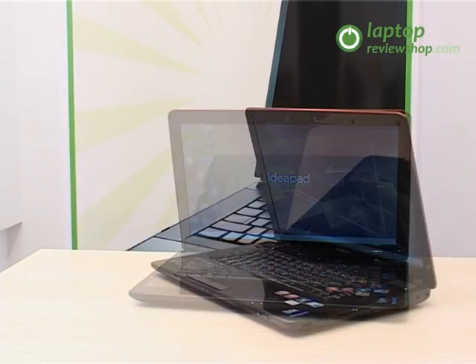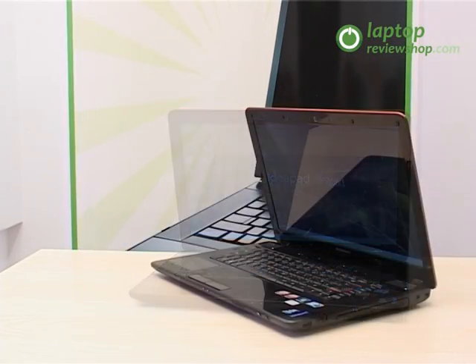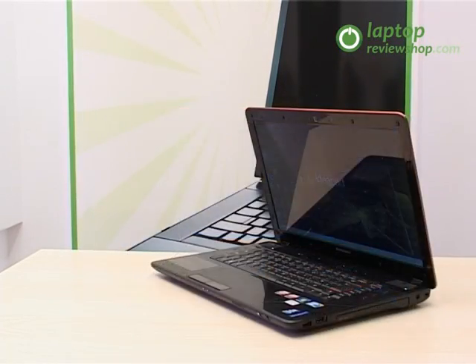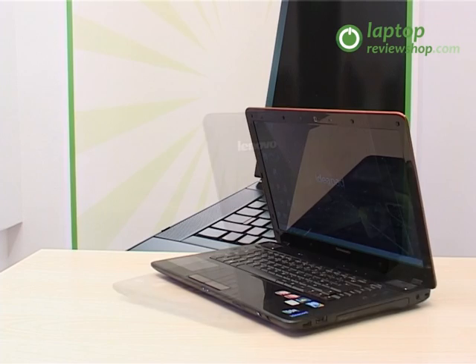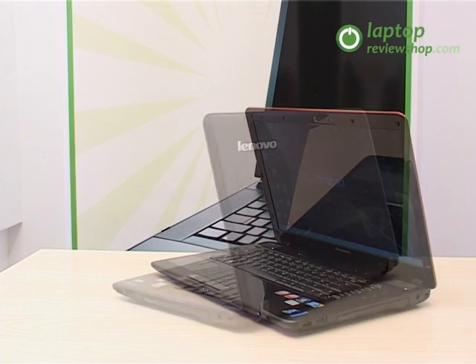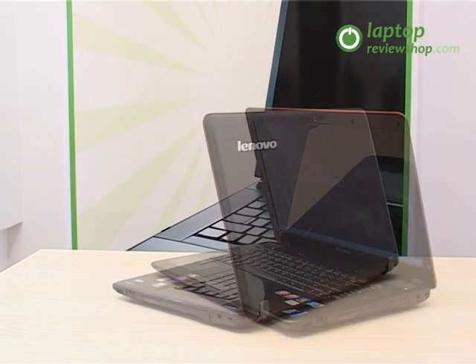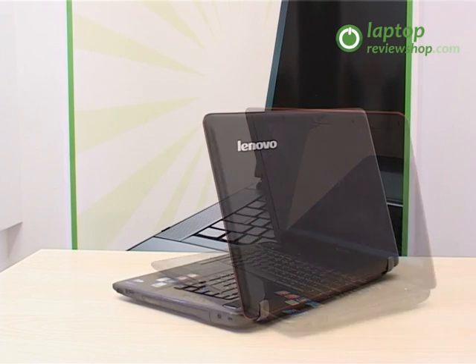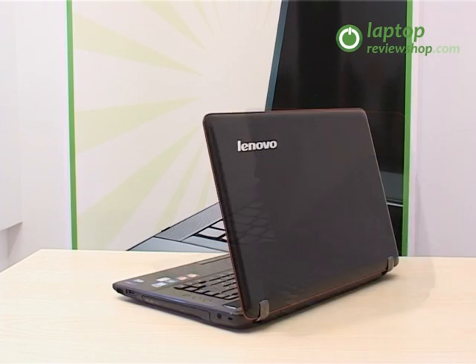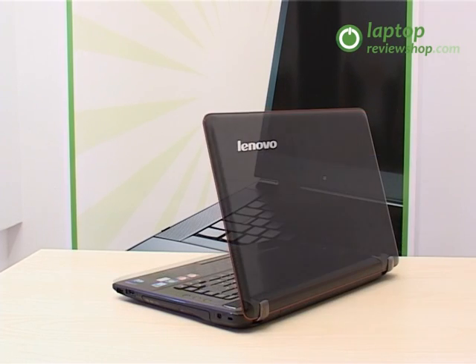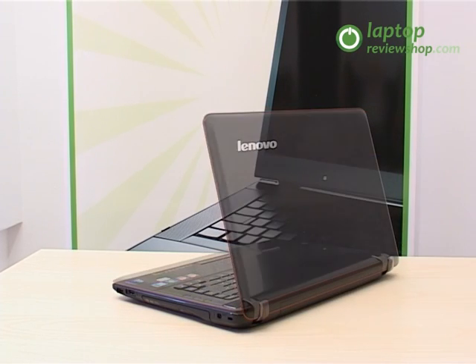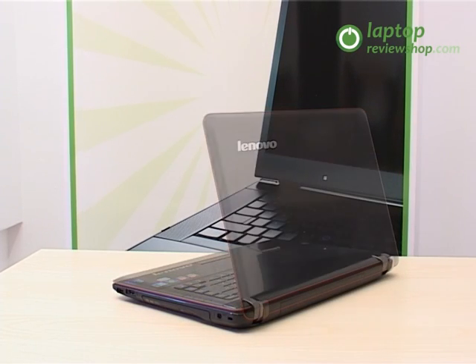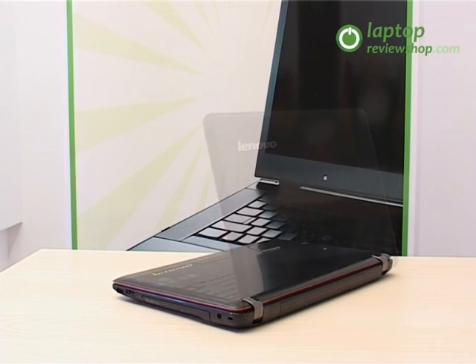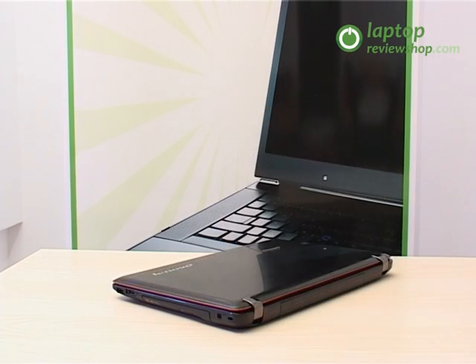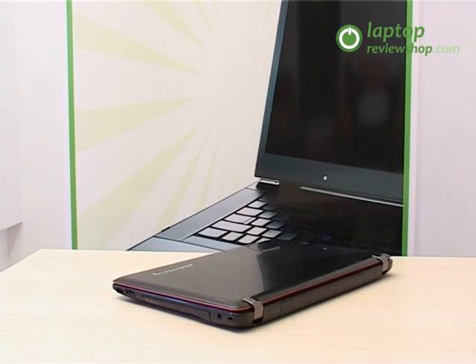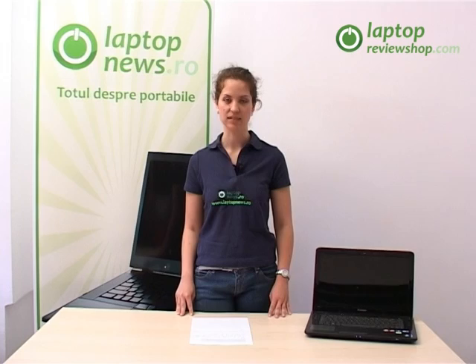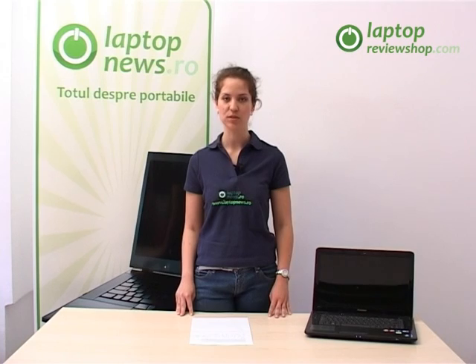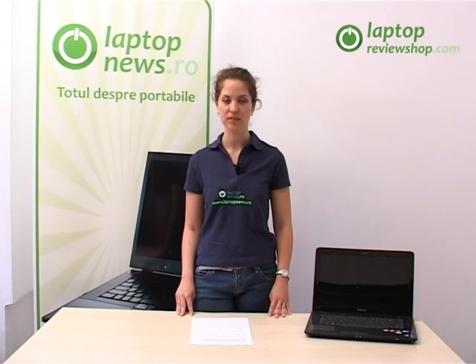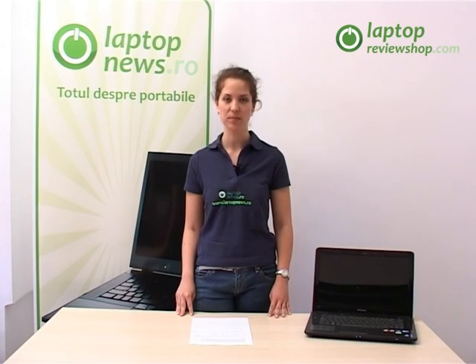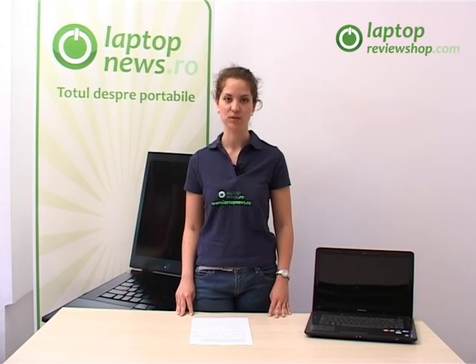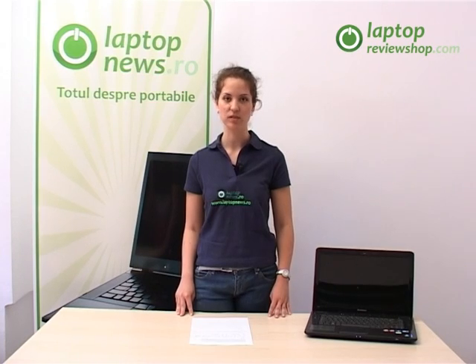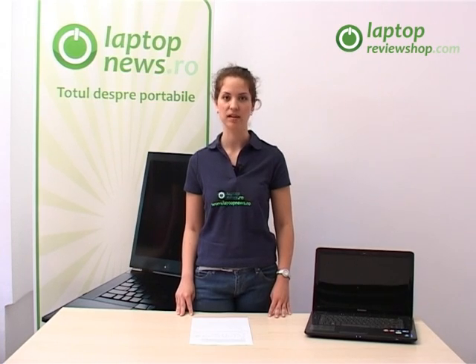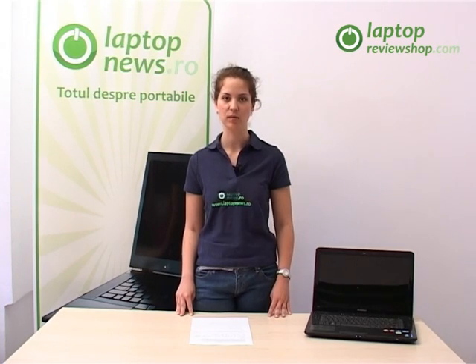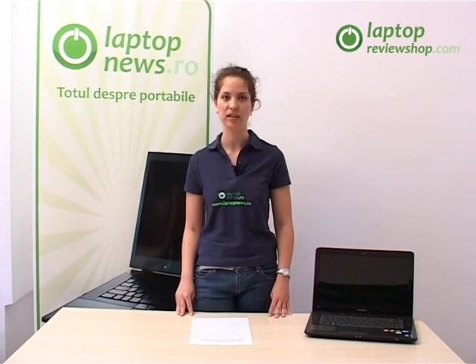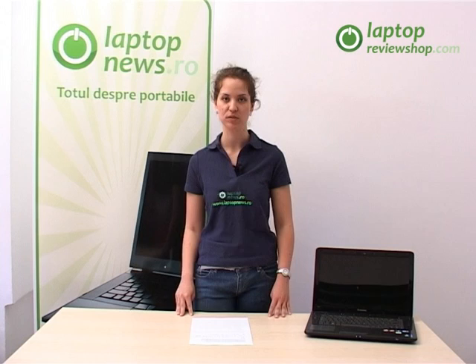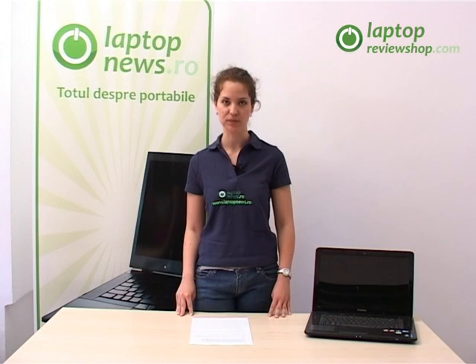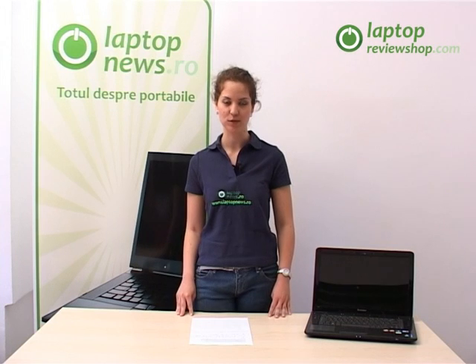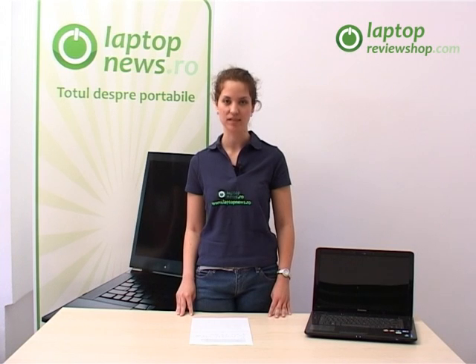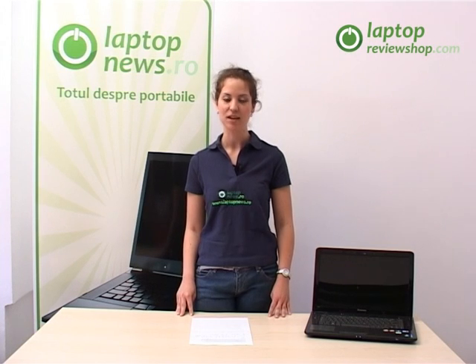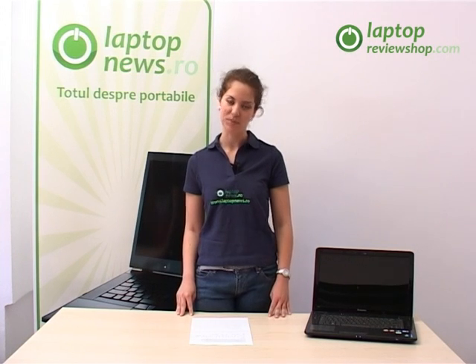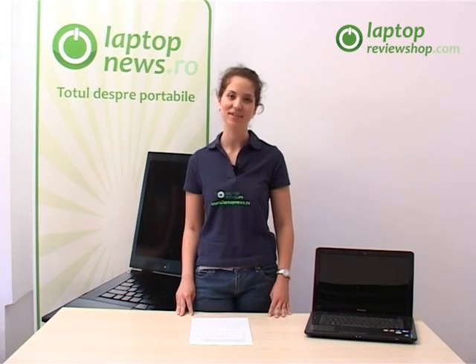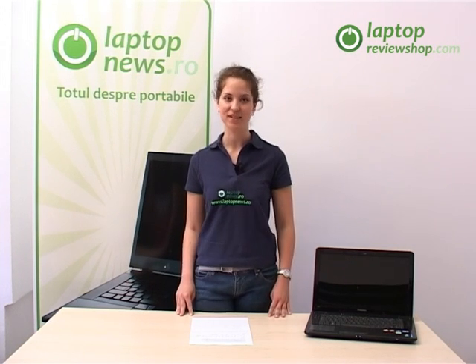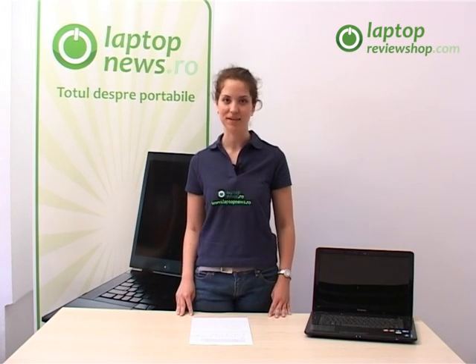This was the presentation of the IdeaPad Y560, which is available in stores starting at $850. Goodbye, see you next time.